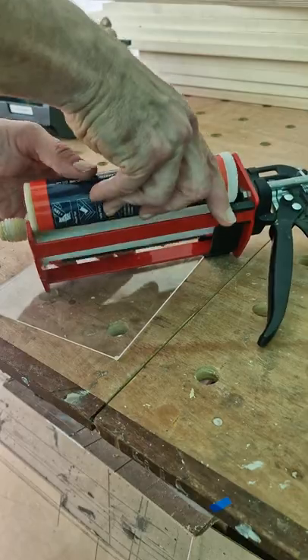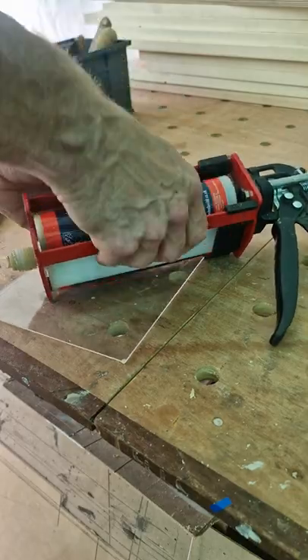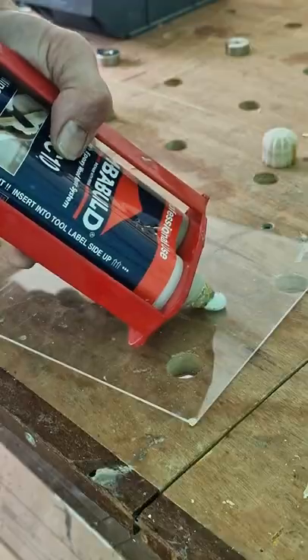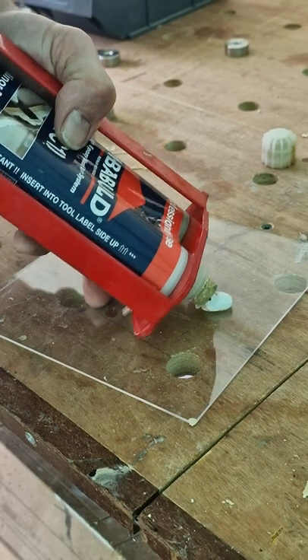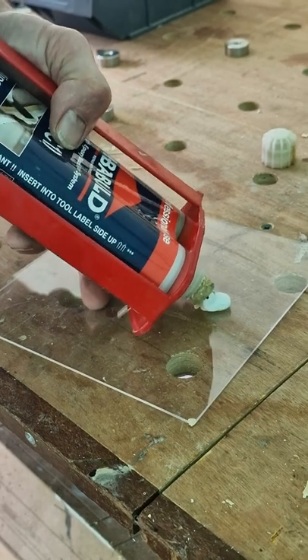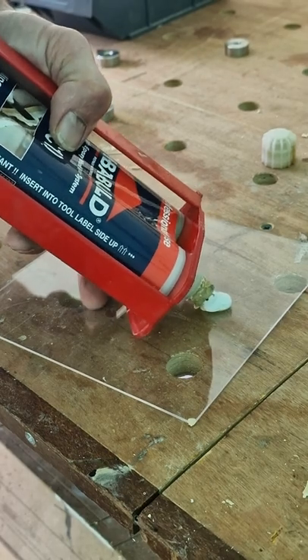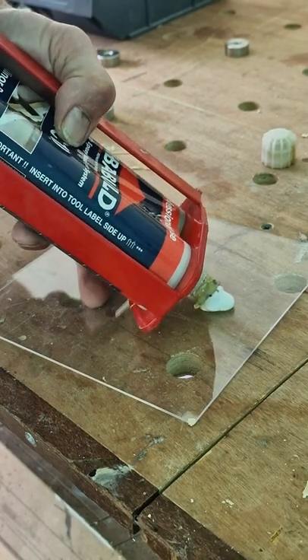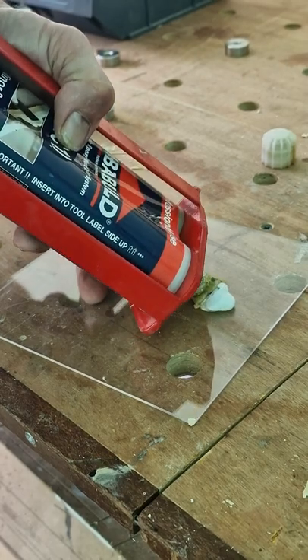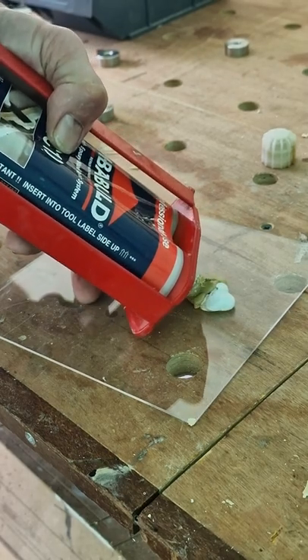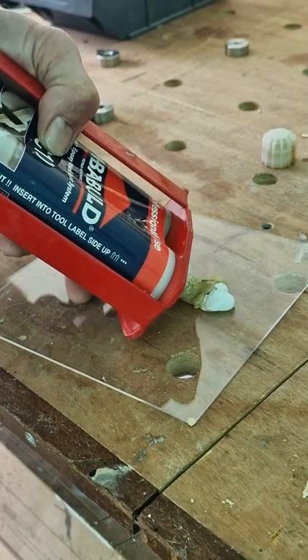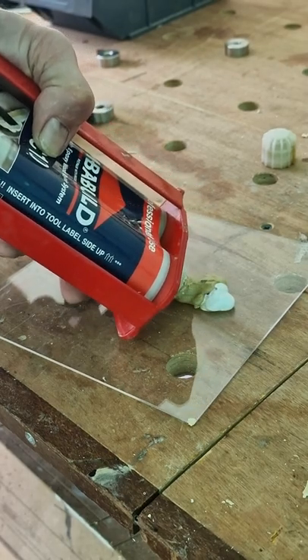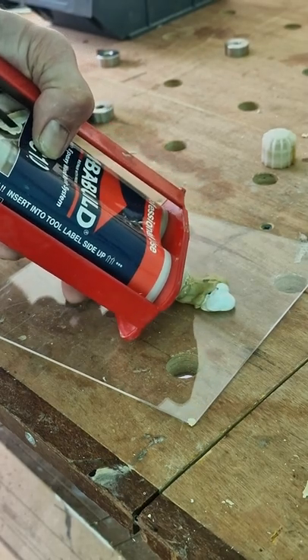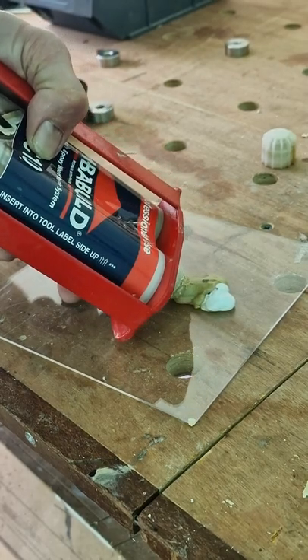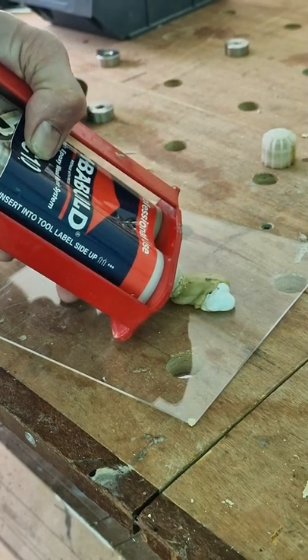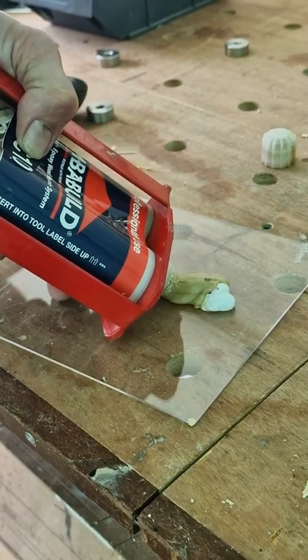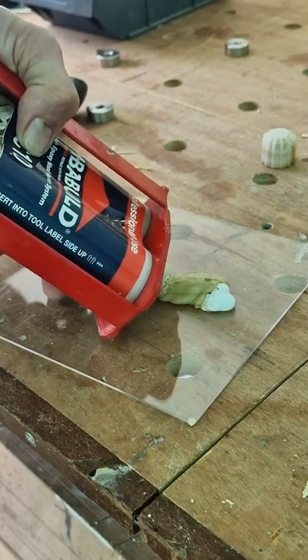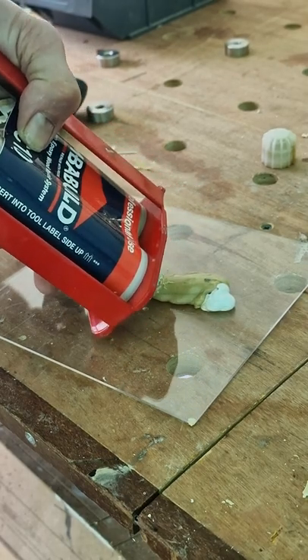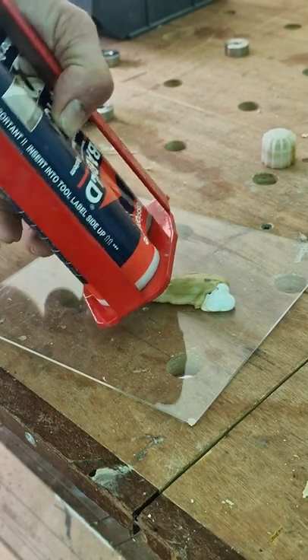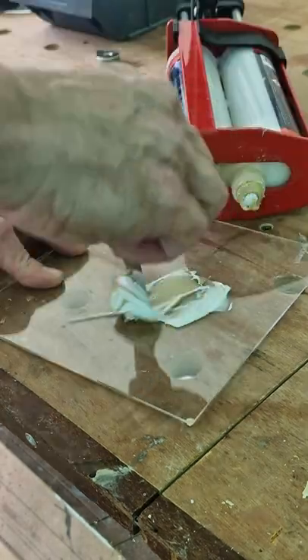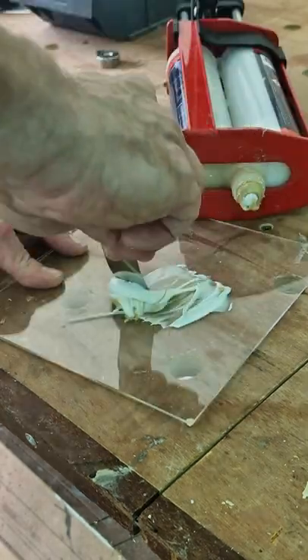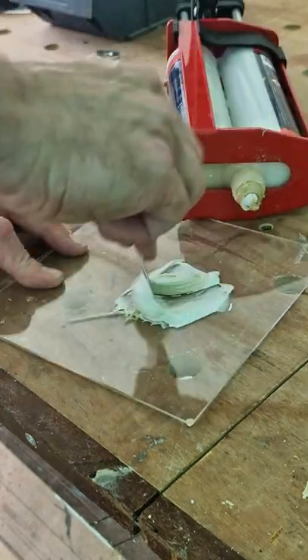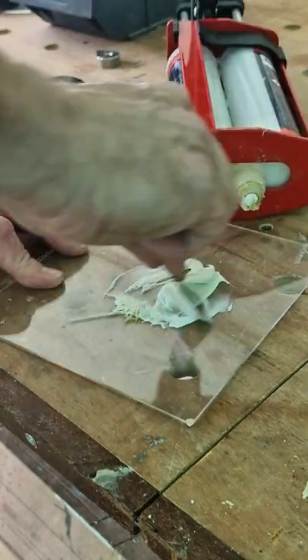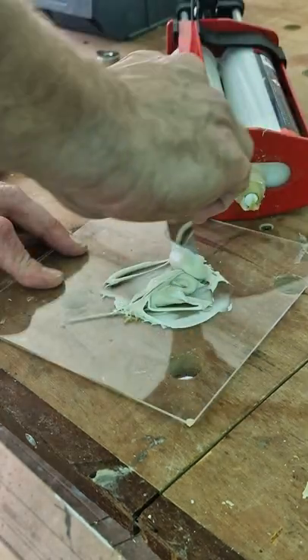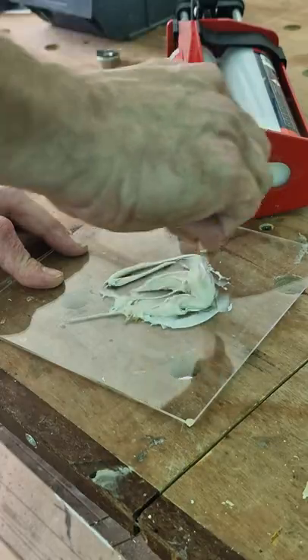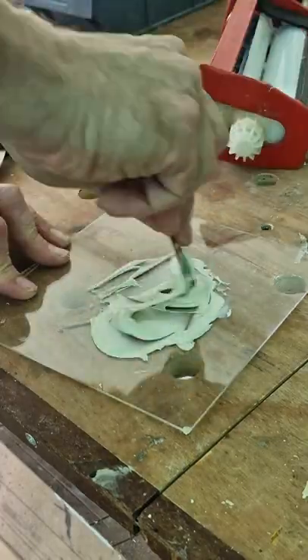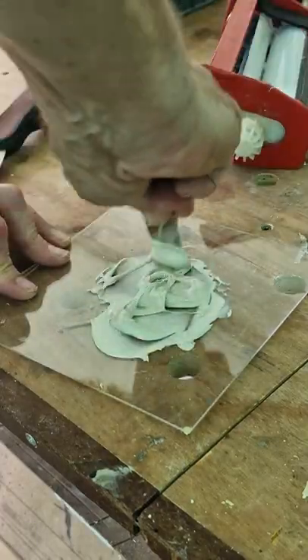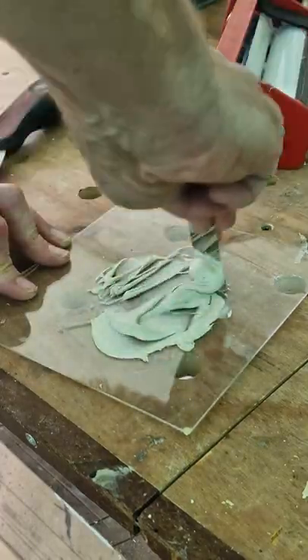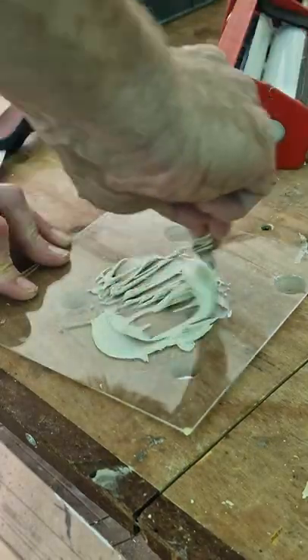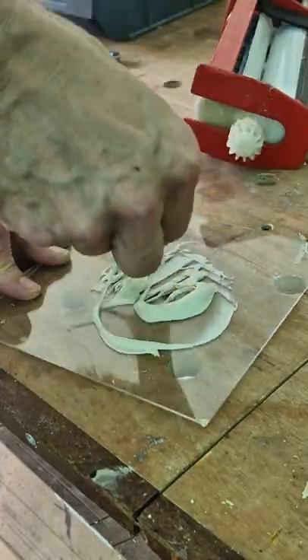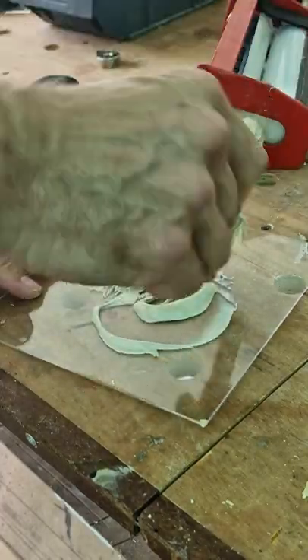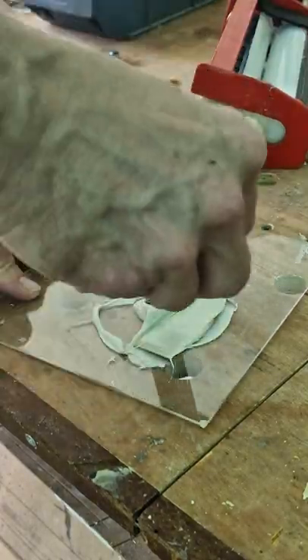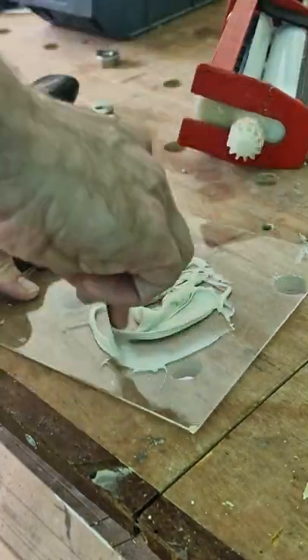The applicator gun squeezes out two equal lines of the filler and hardener, which you then mix thoroughly using the continental filler knife I told you about in last week's vid.